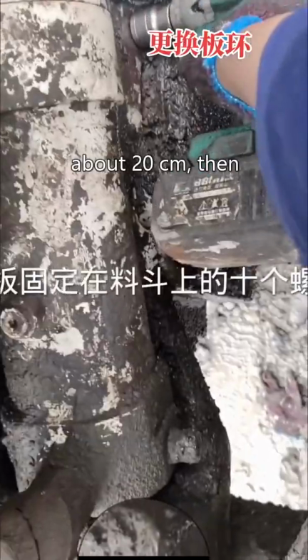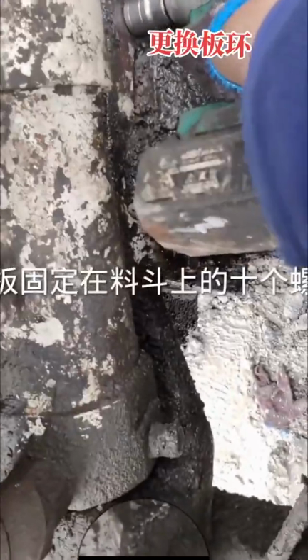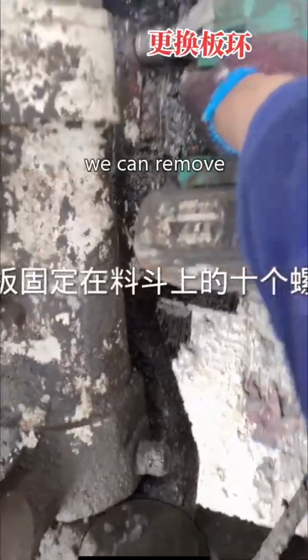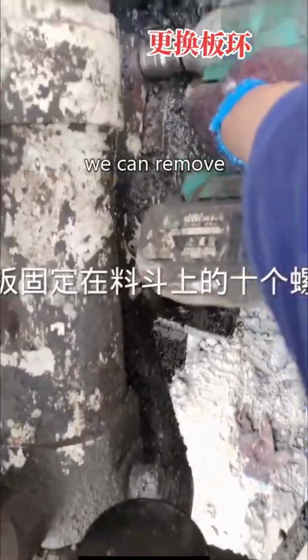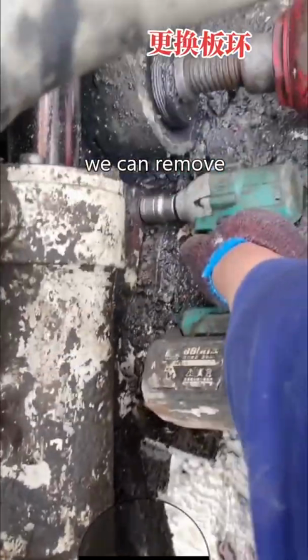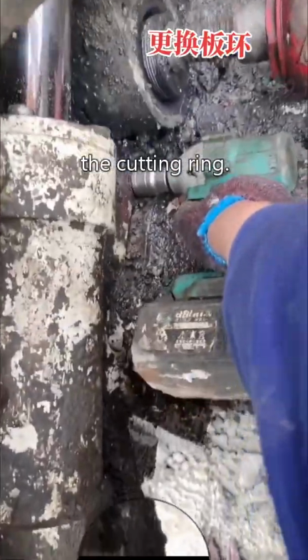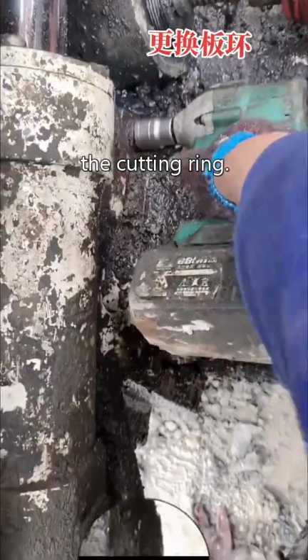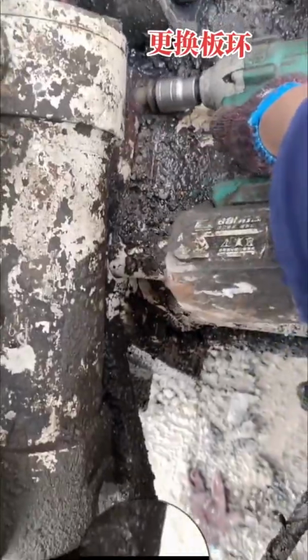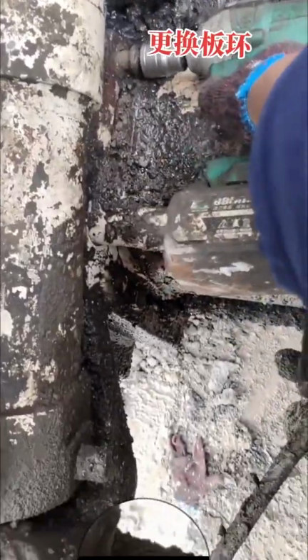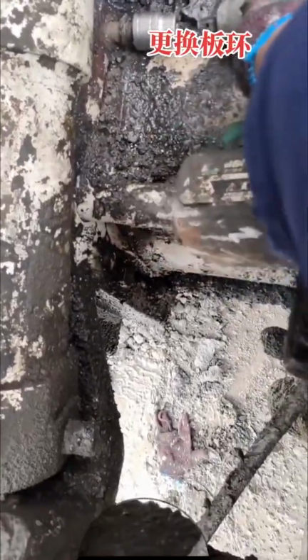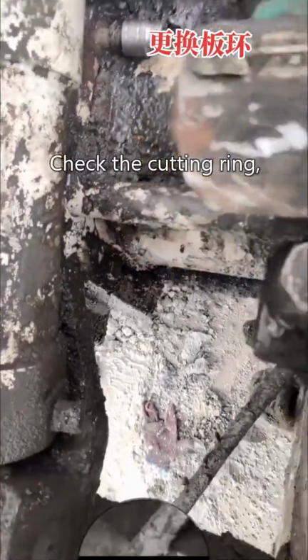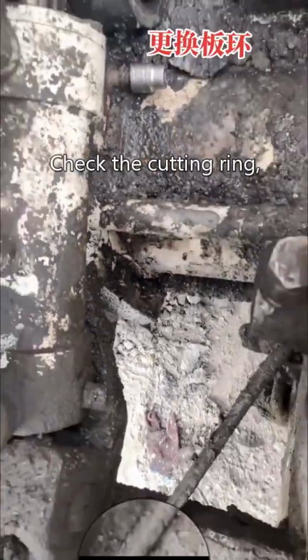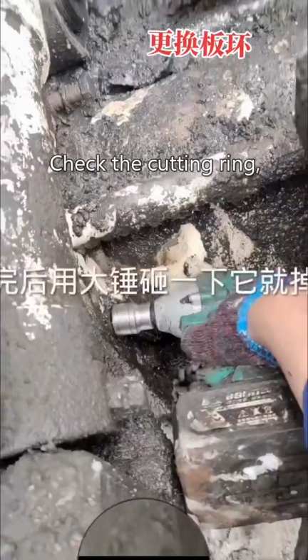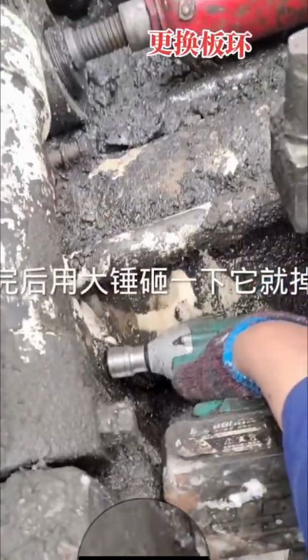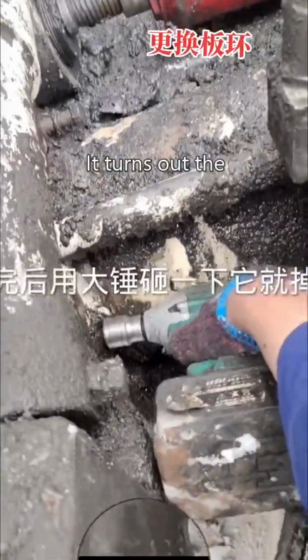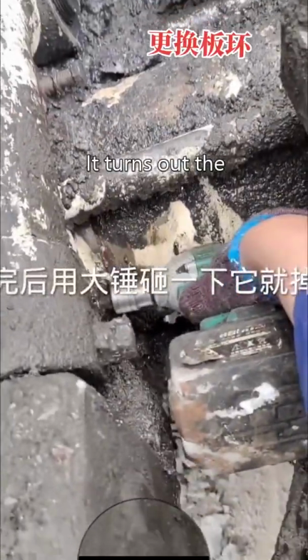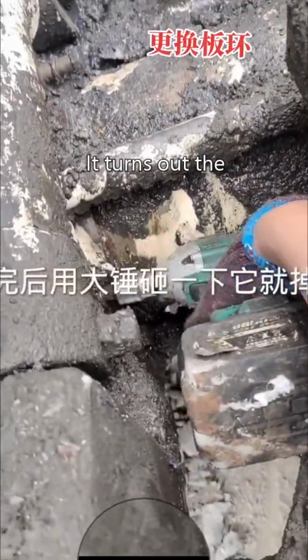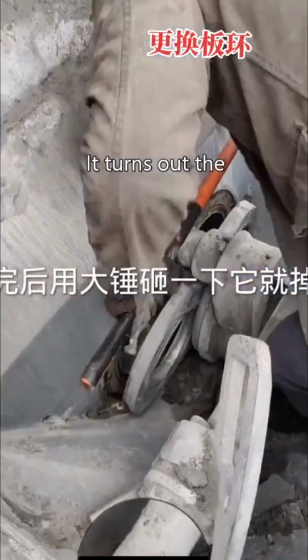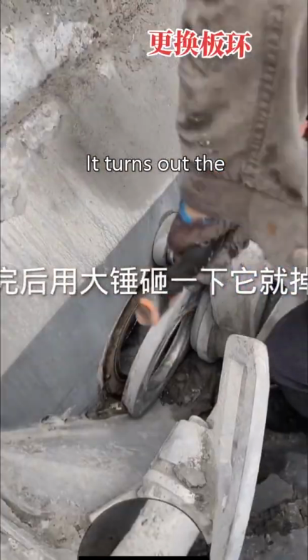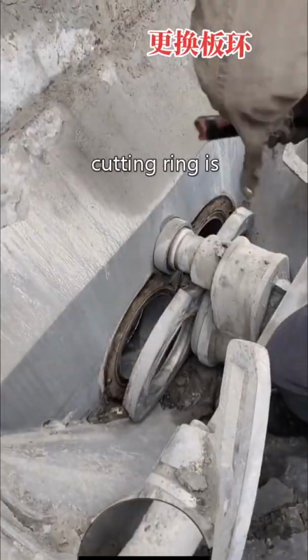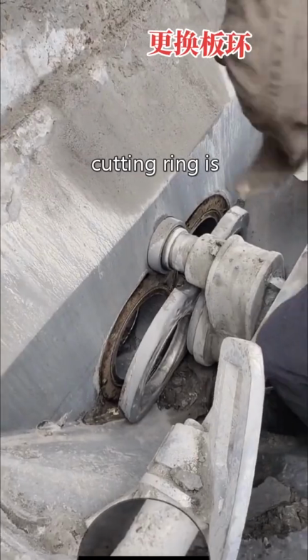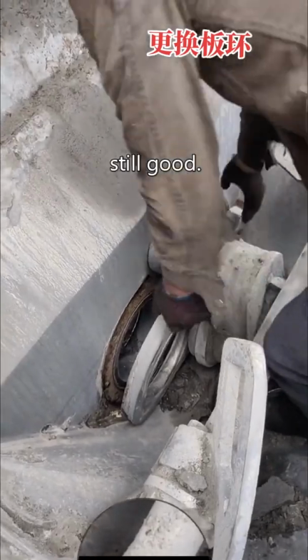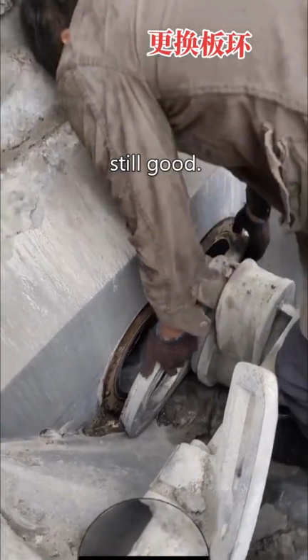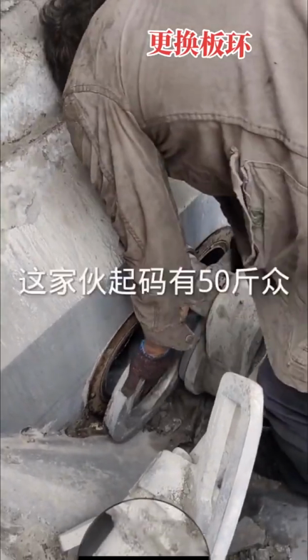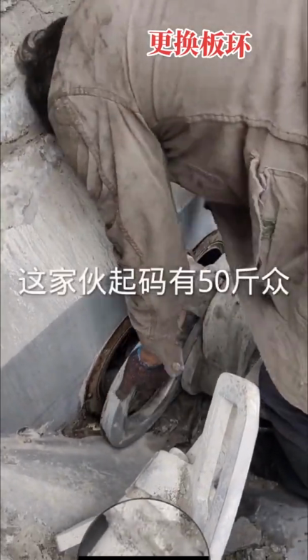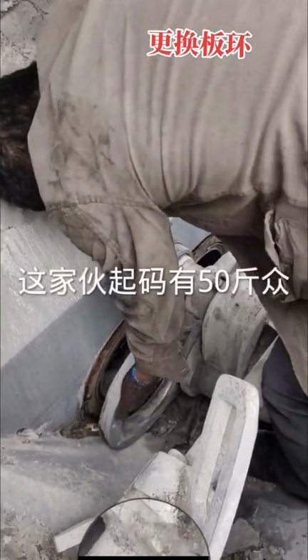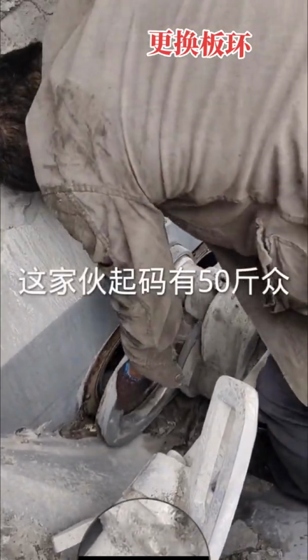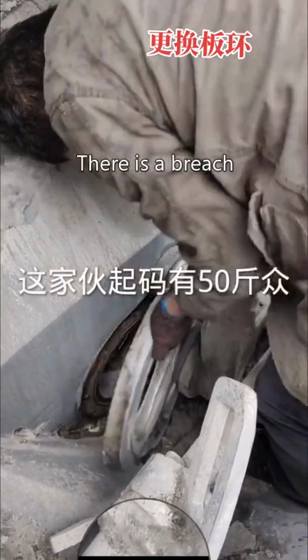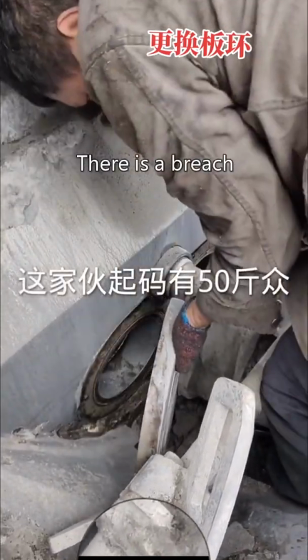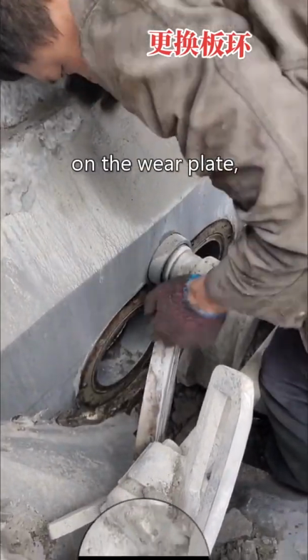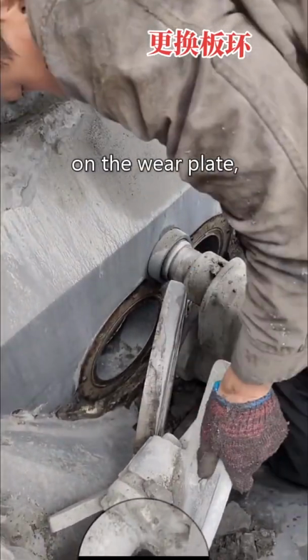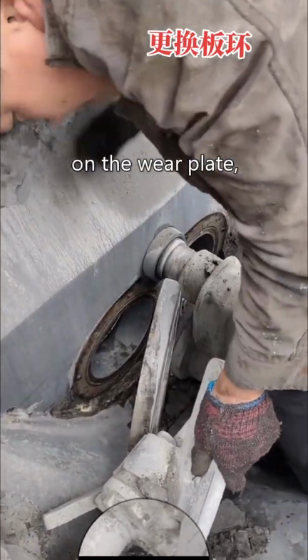Then we can remove the cutting ring. Check the cutting ring — it turns out the cutting ring is still good. There is a bridge on the wire plate.